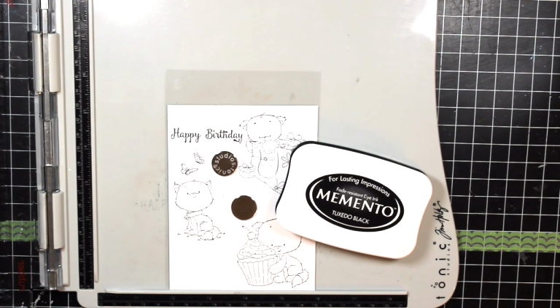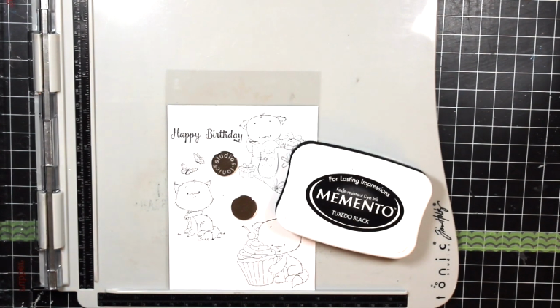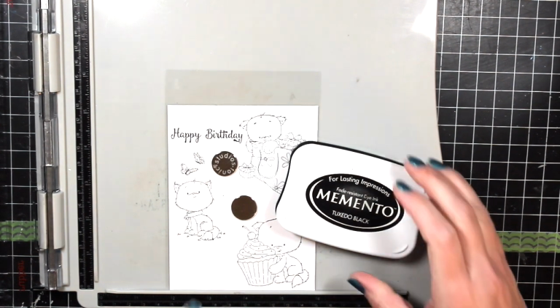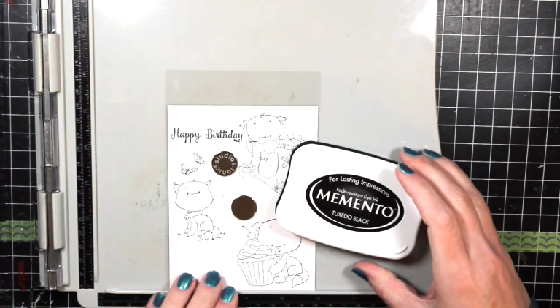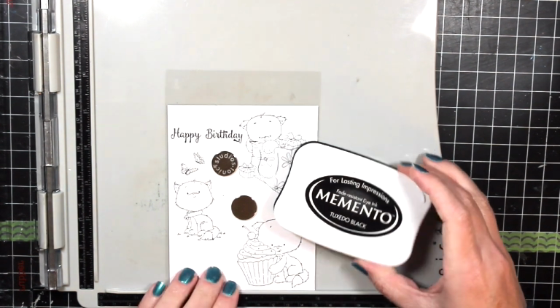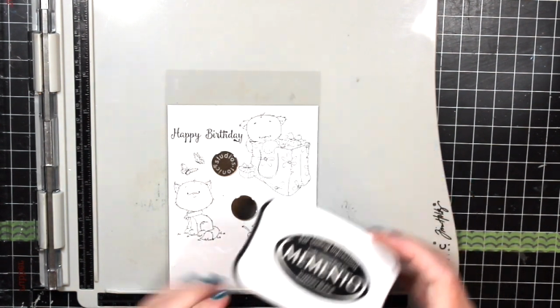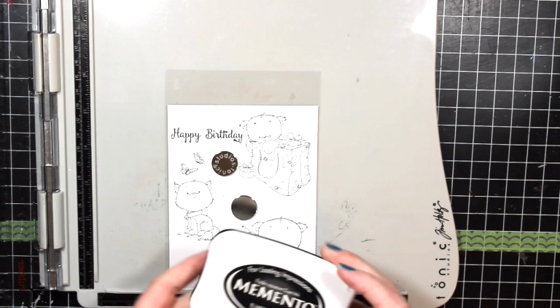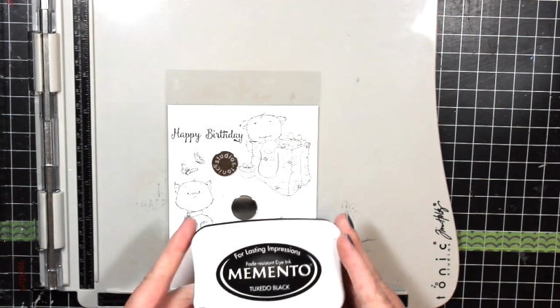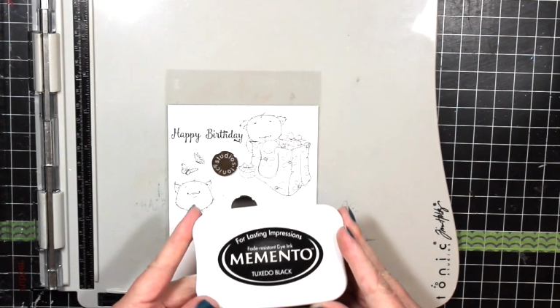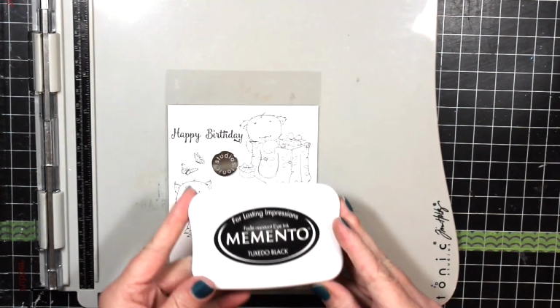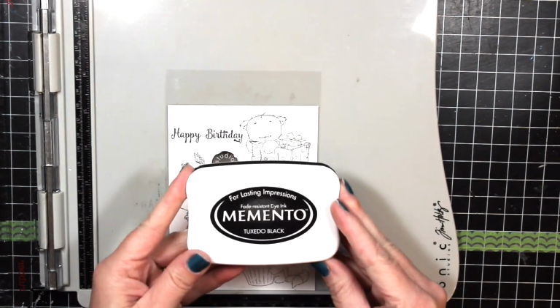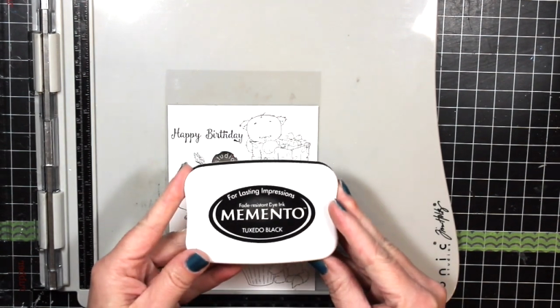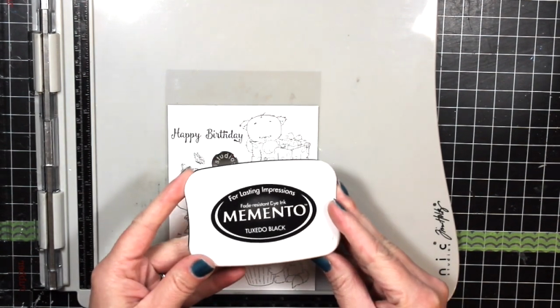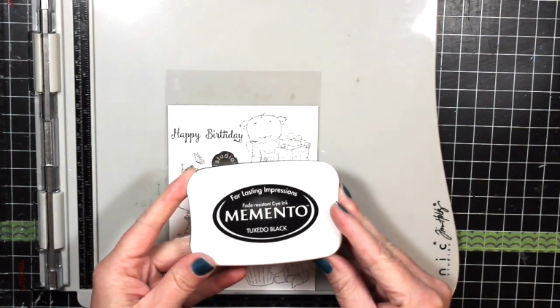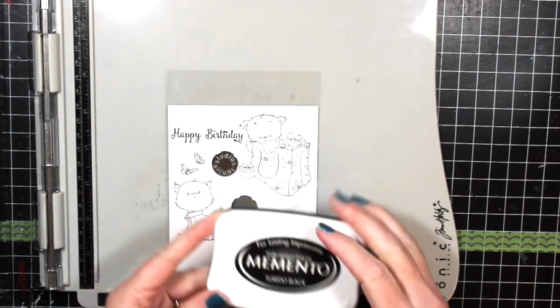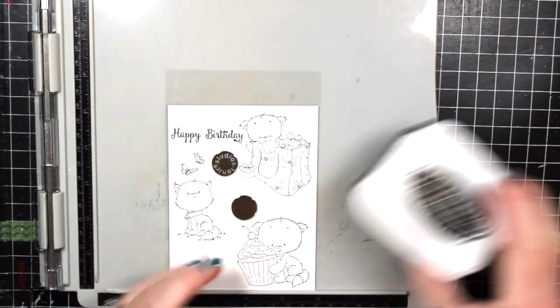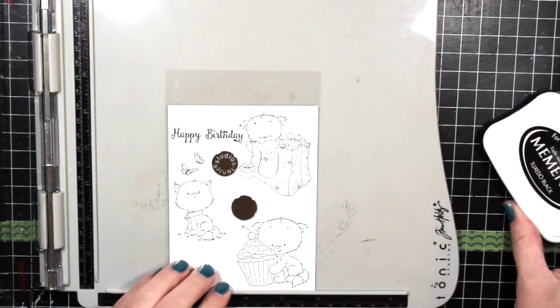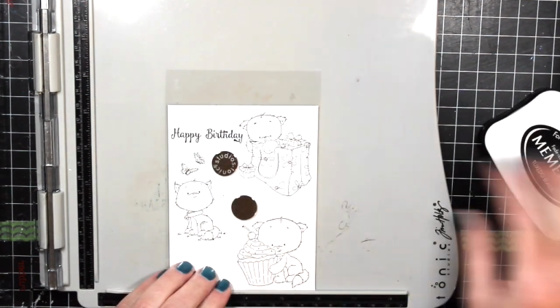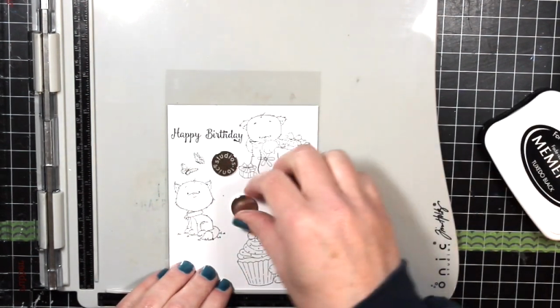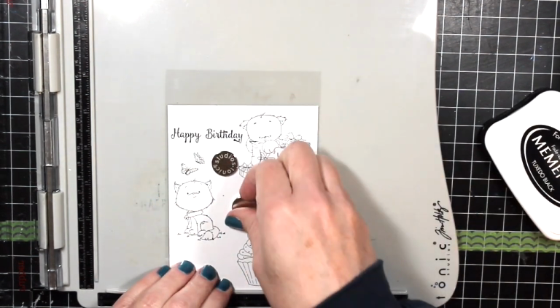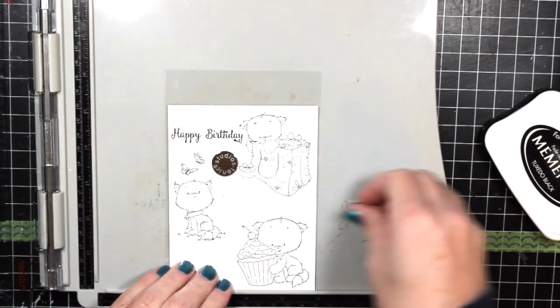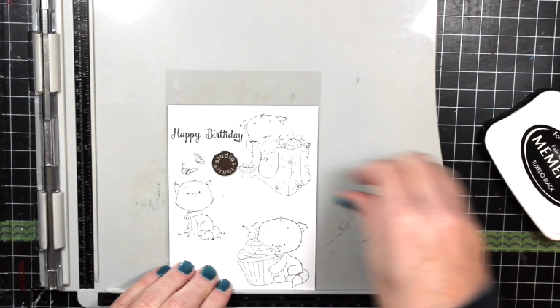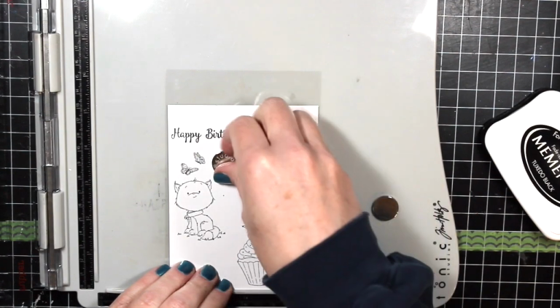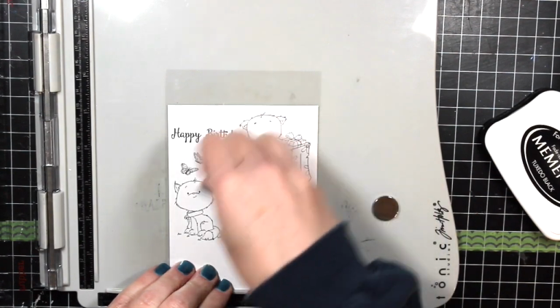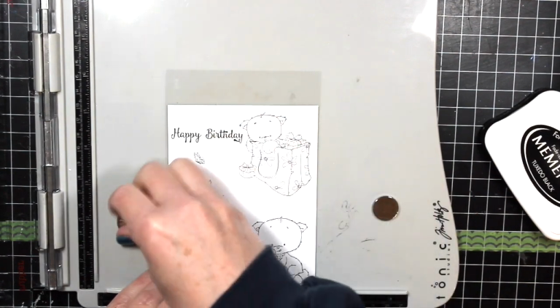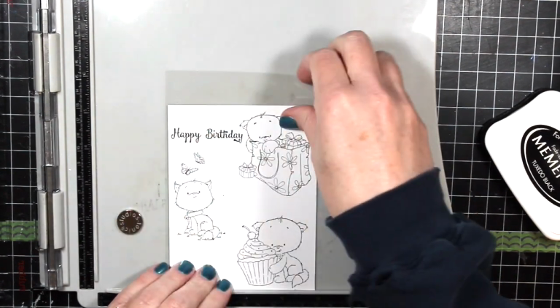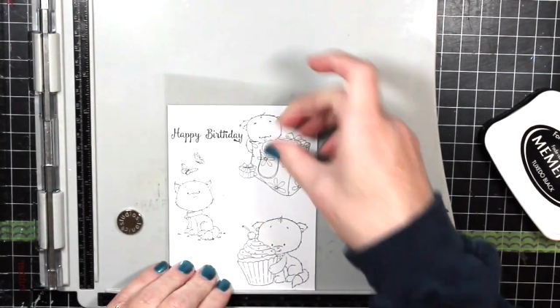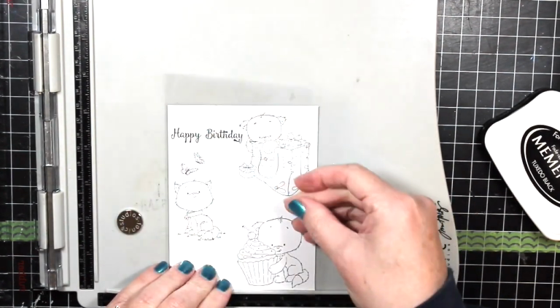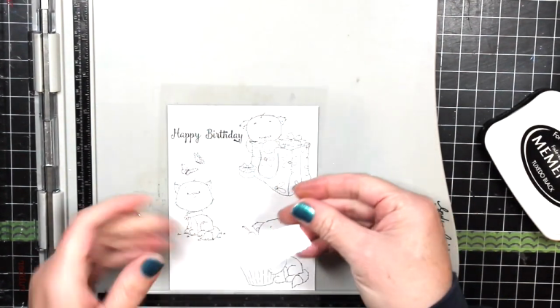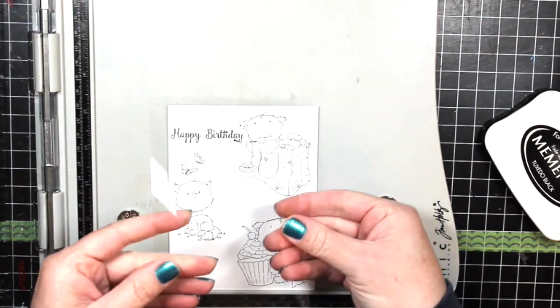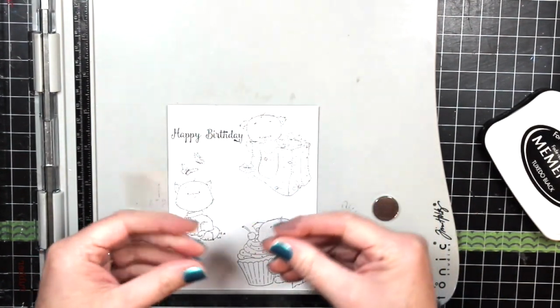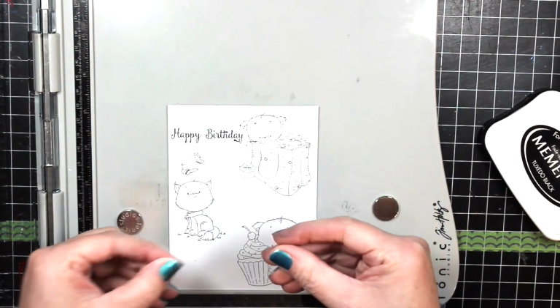I'm going to quickly show you how to stamp onto acetate with red rubber stamps. This is a little trick I use because you can't see through the rubber like you can with the other Whimsy clear stamps.